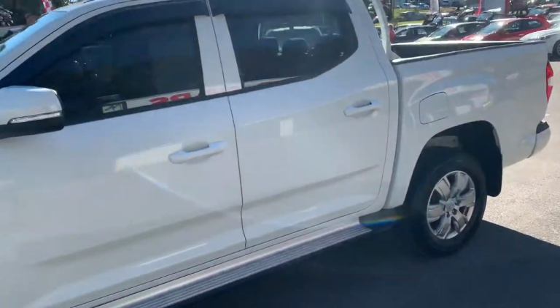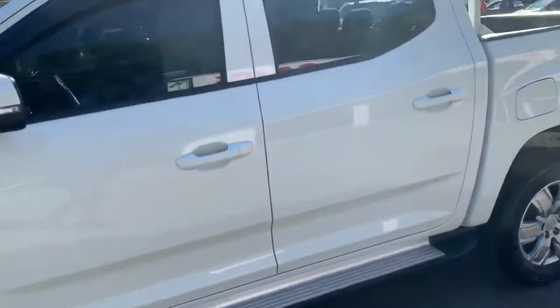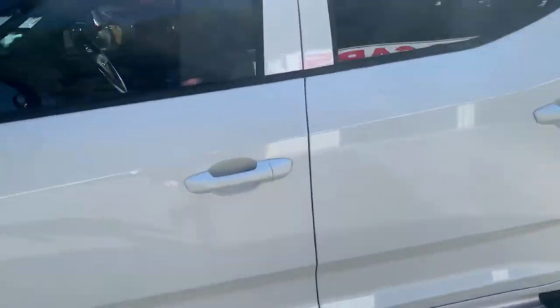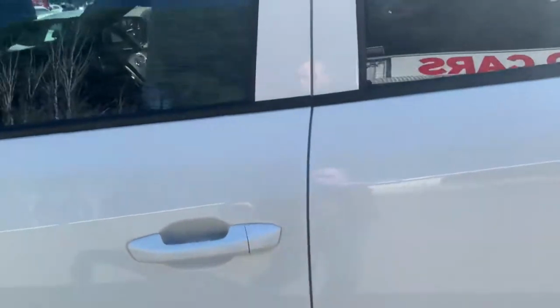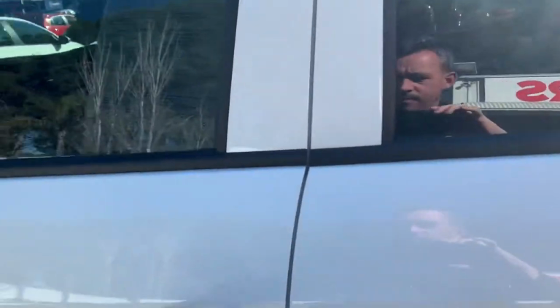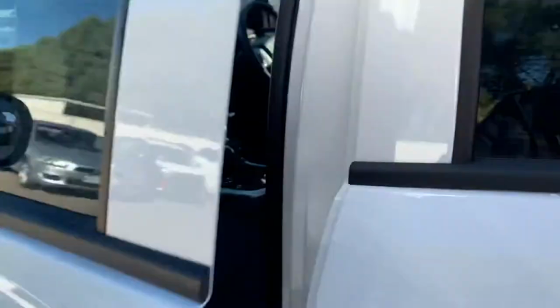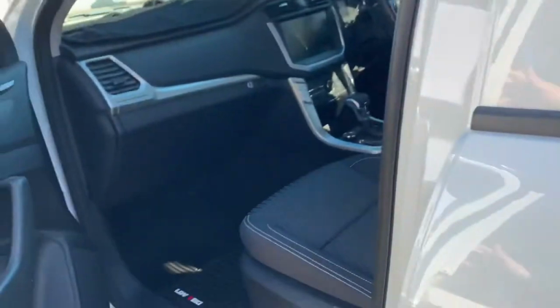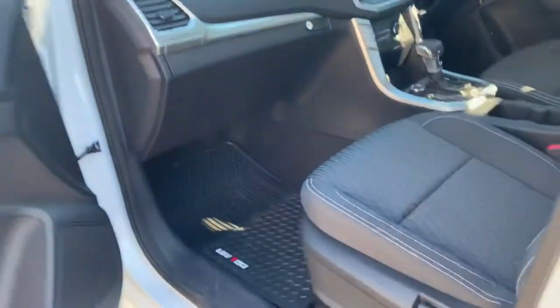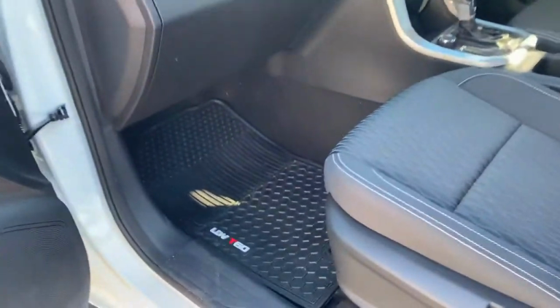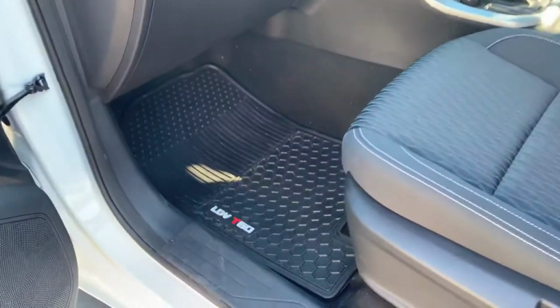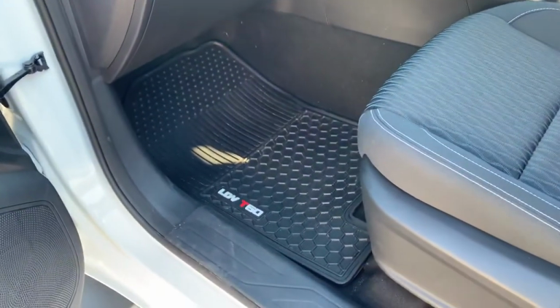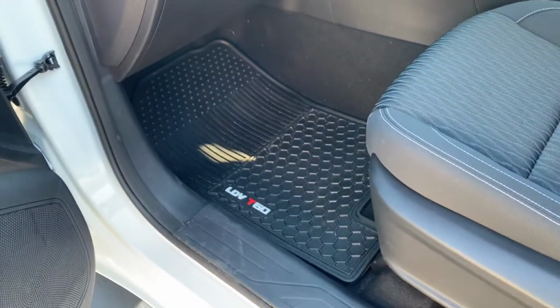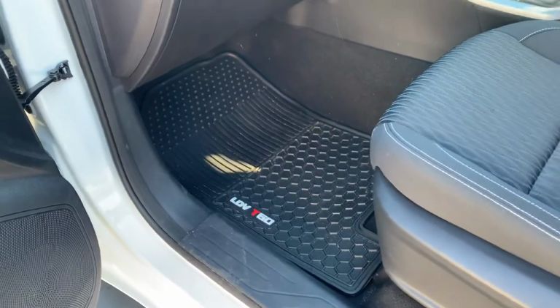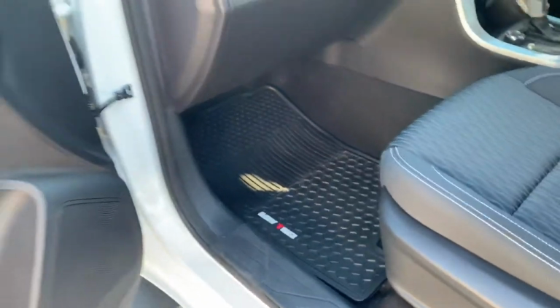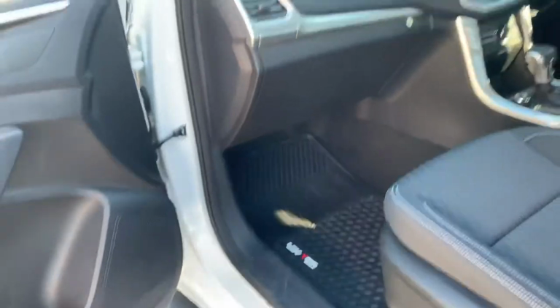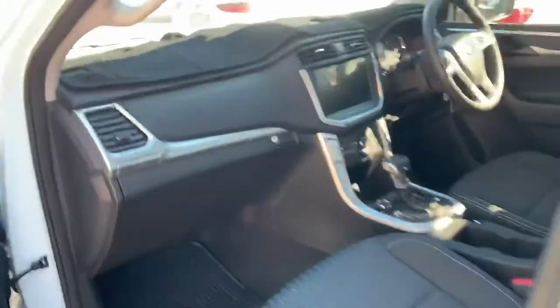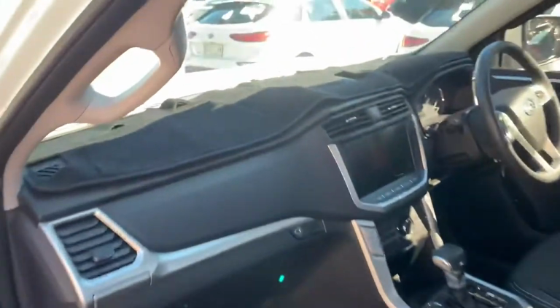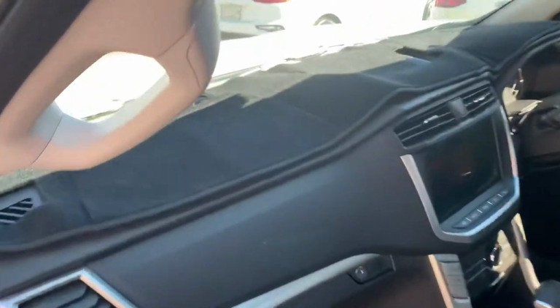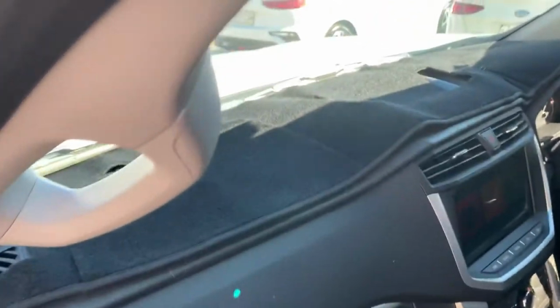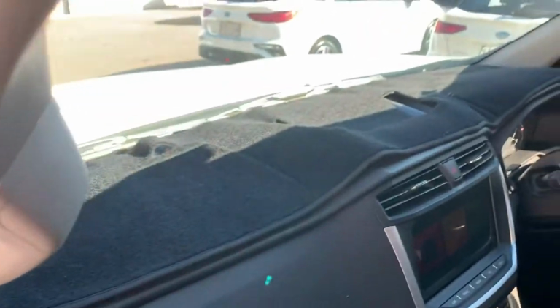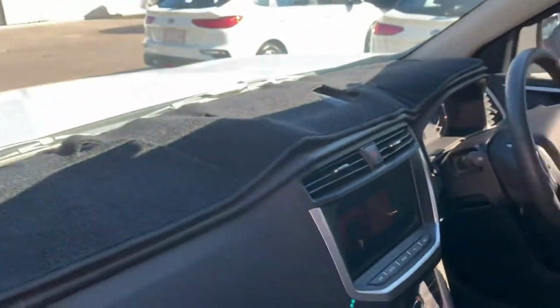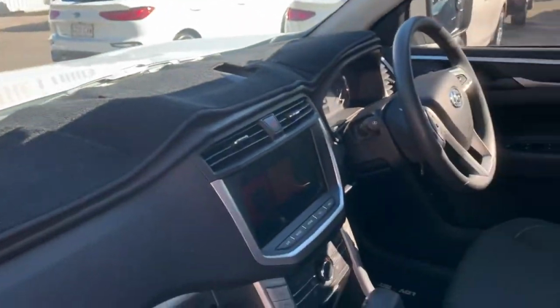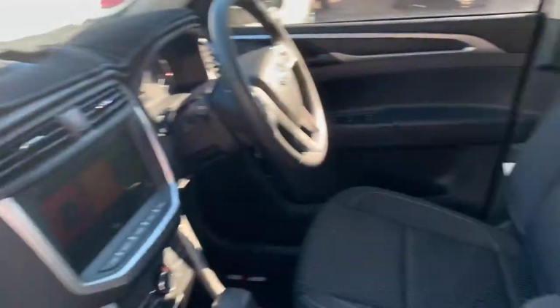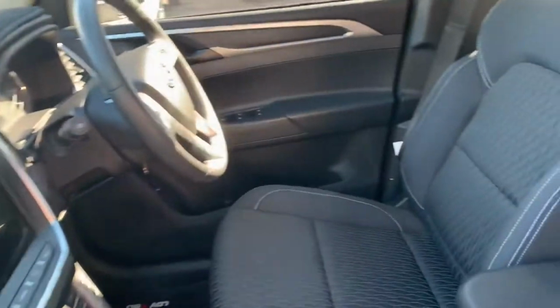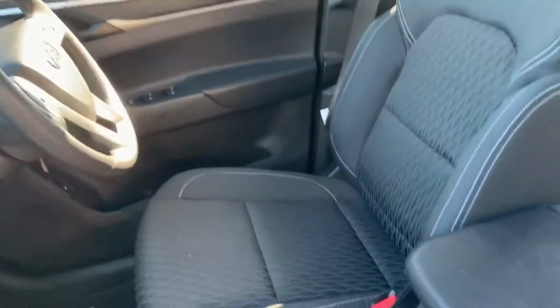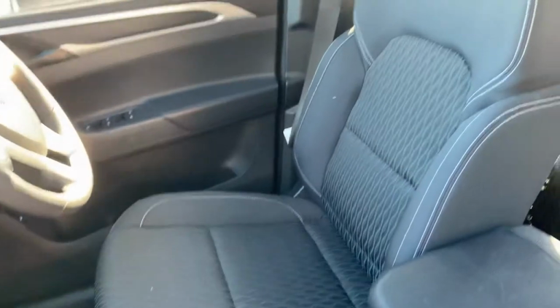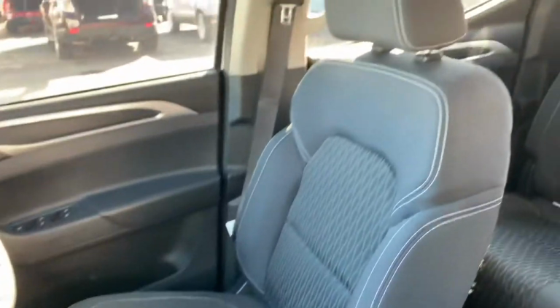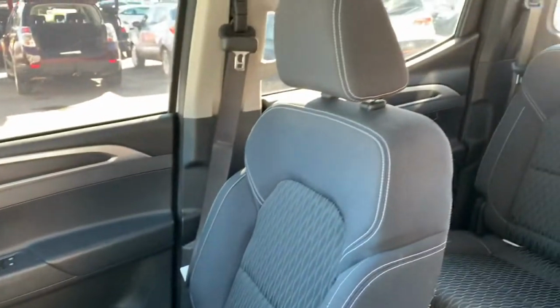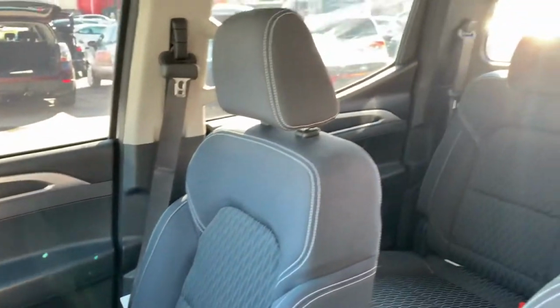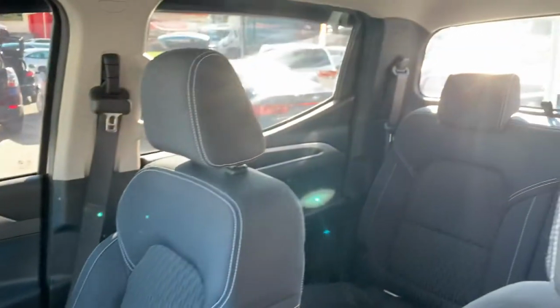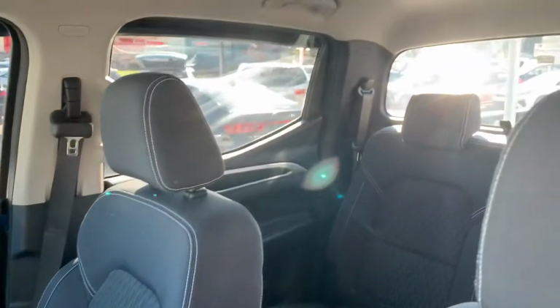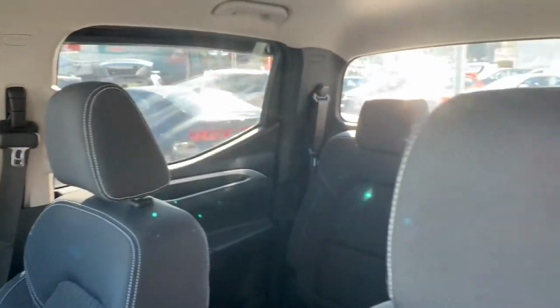Inside the car it's got weather mats, which is good, and it does come with a dash mat as well. Everything's brand new, so it's still under new car warranty.